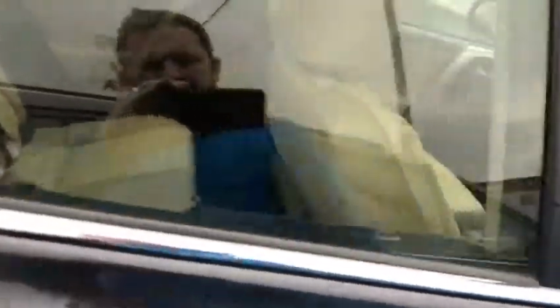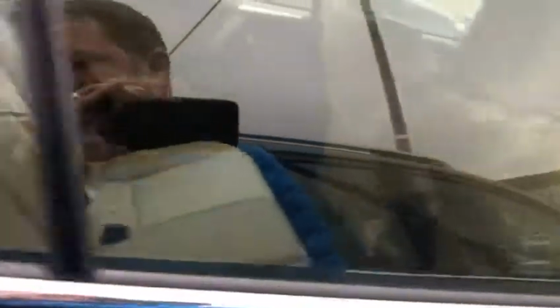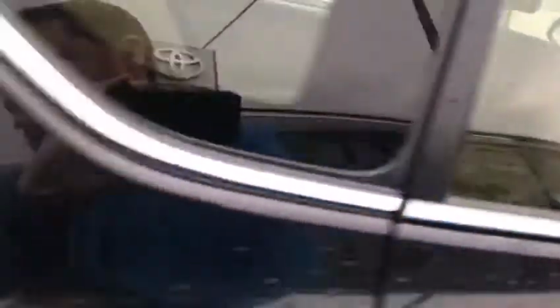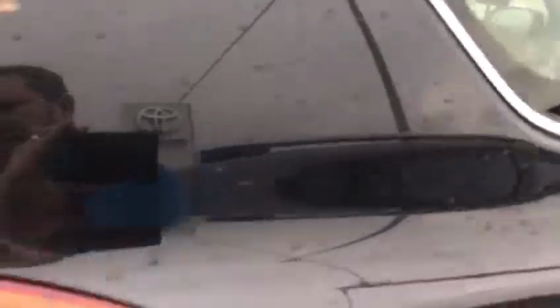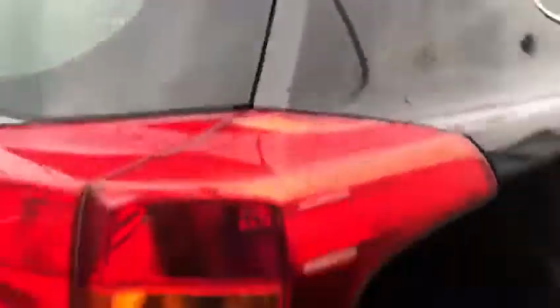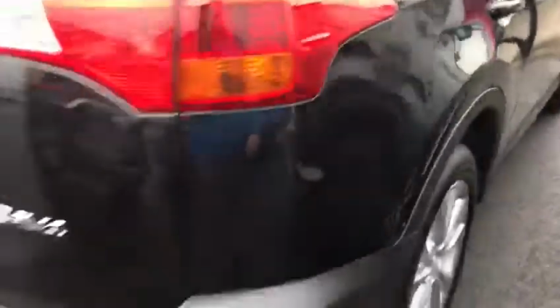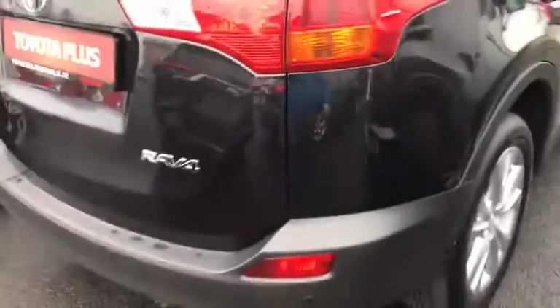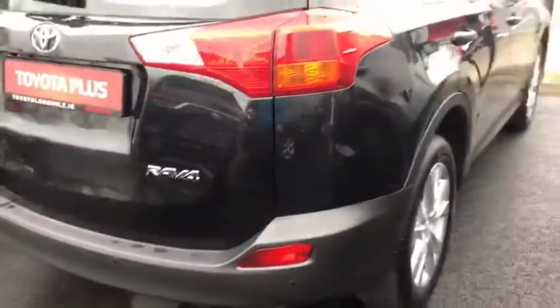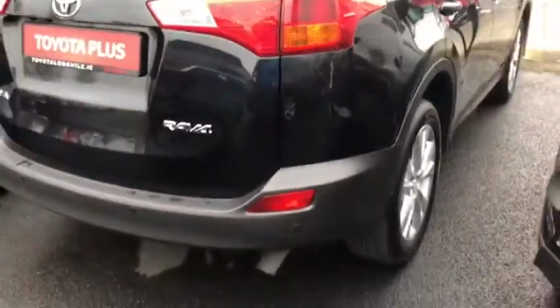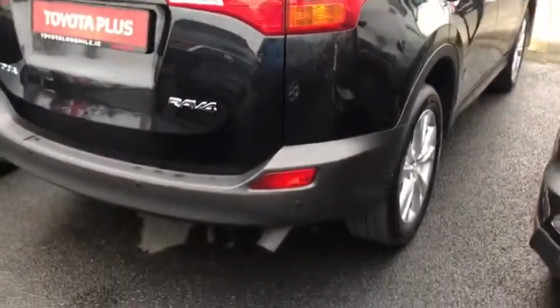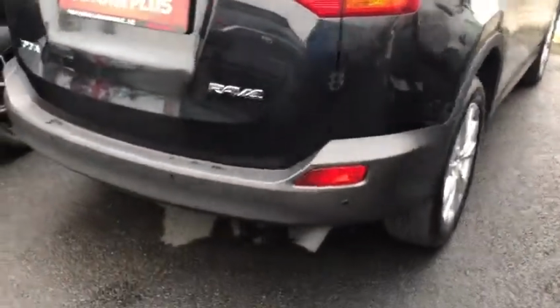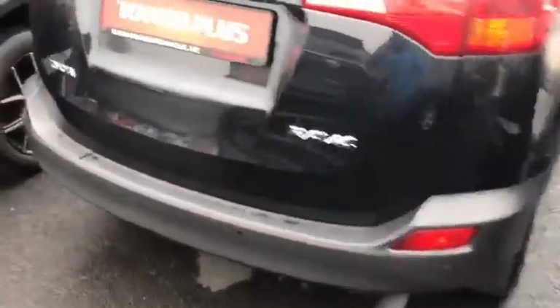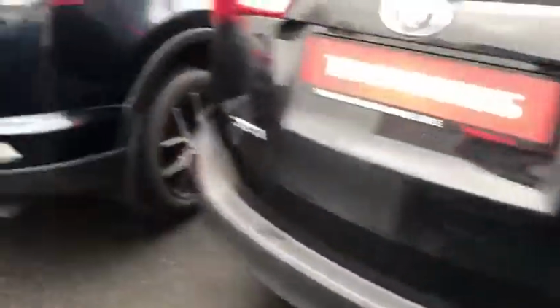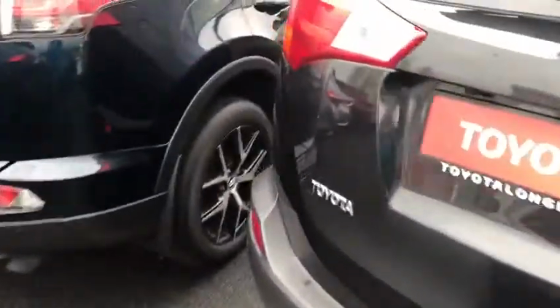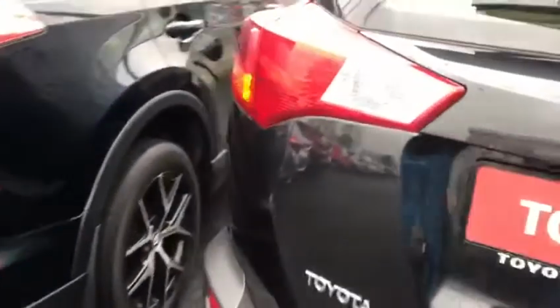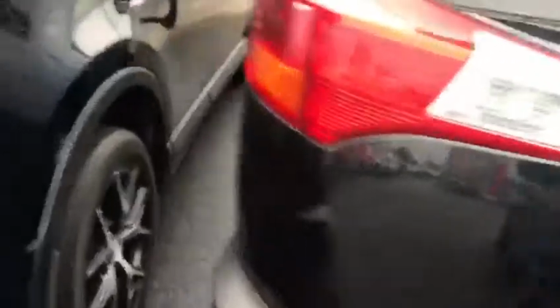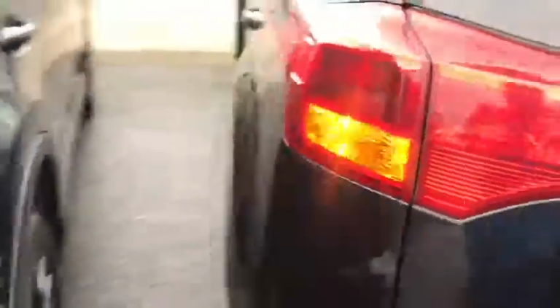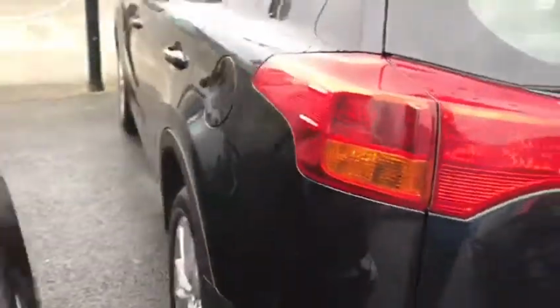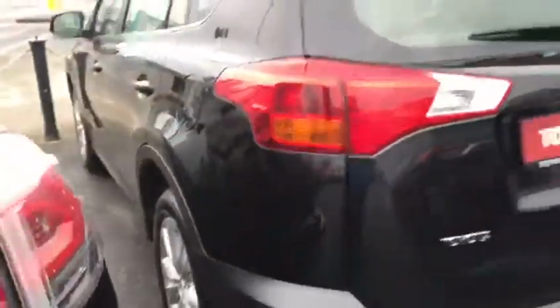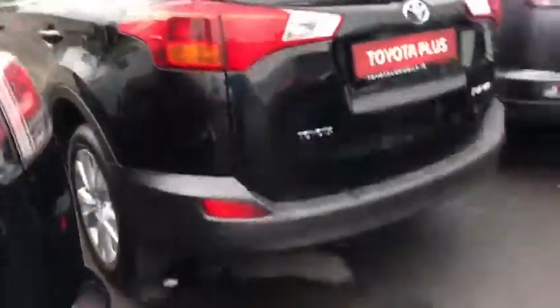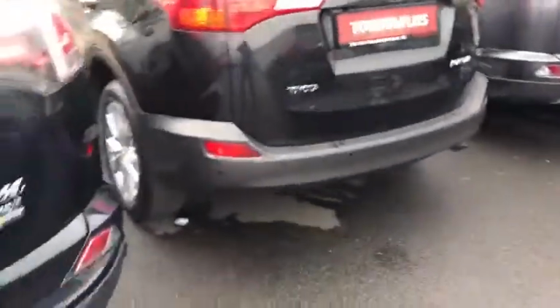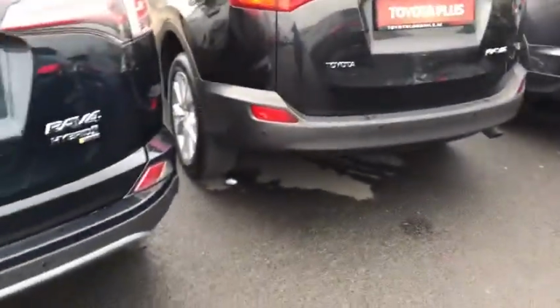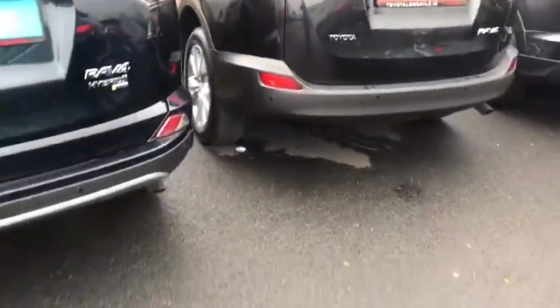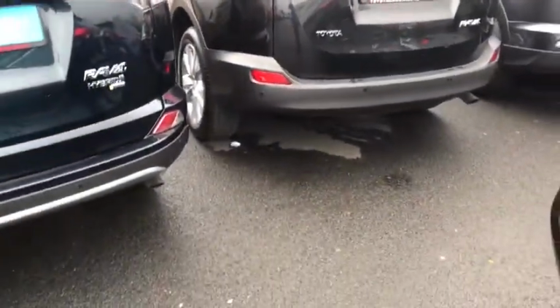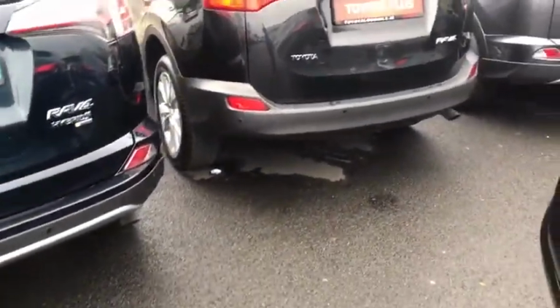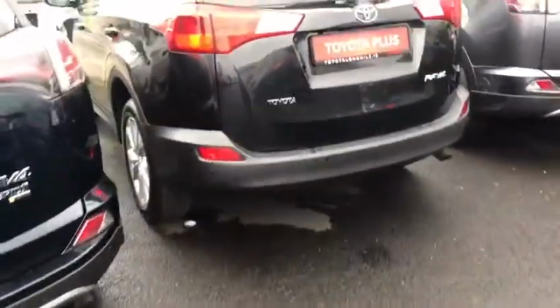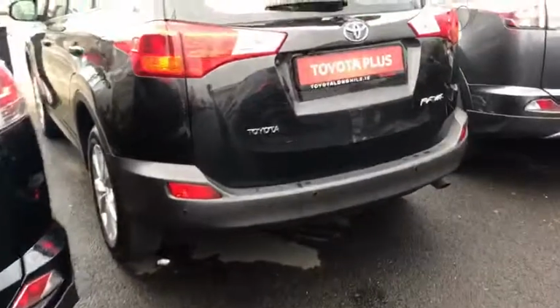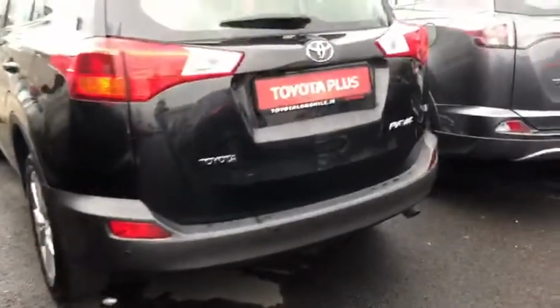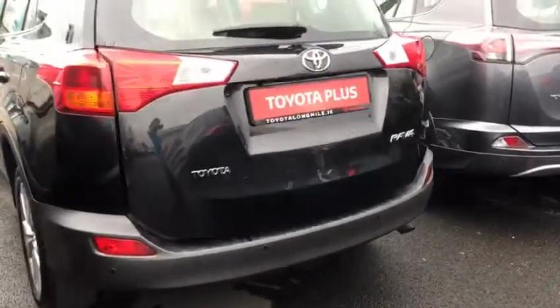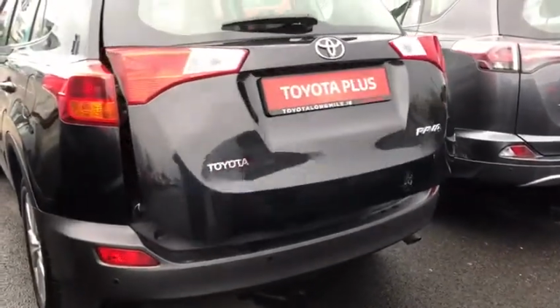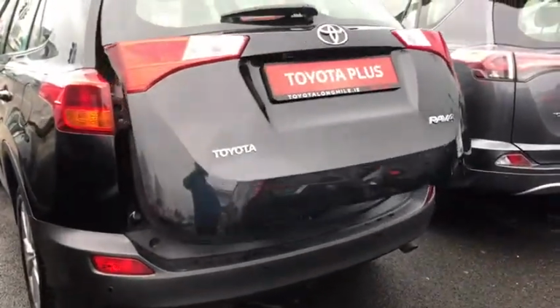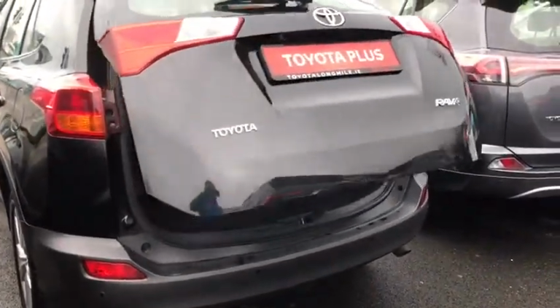Gorgeous beige interior as well. Your boot is electronically controlled there as well.